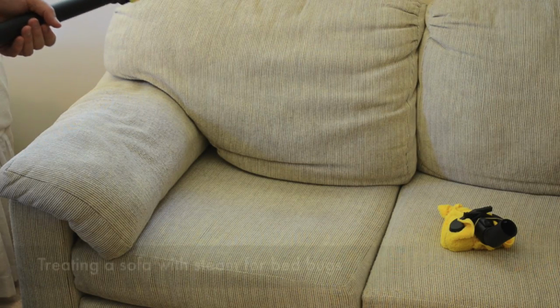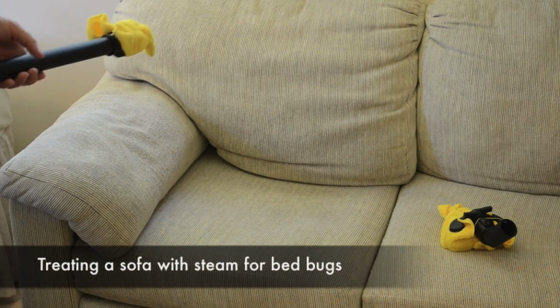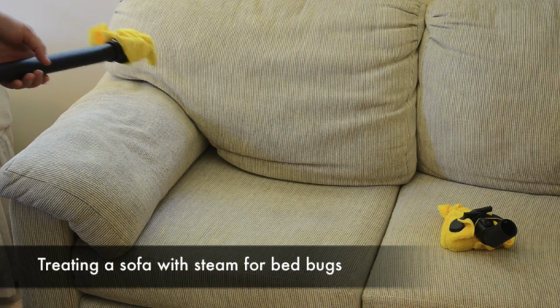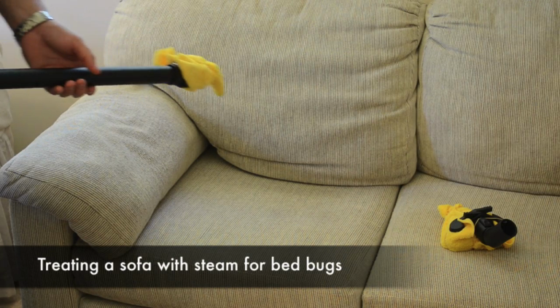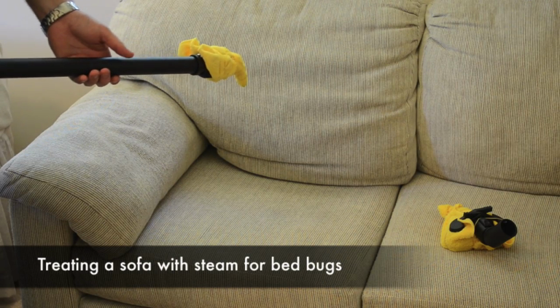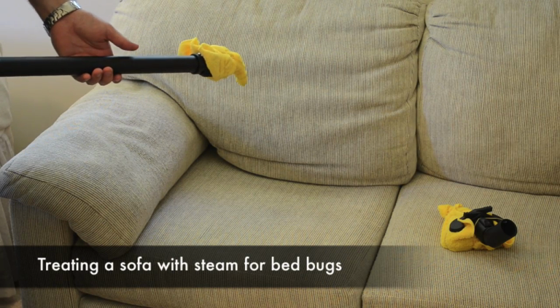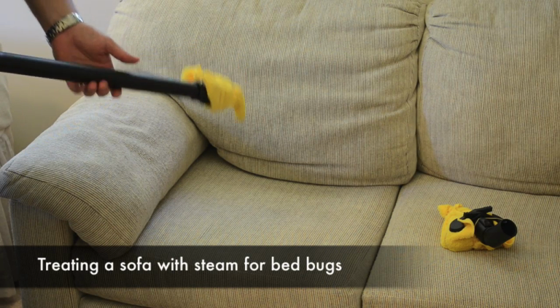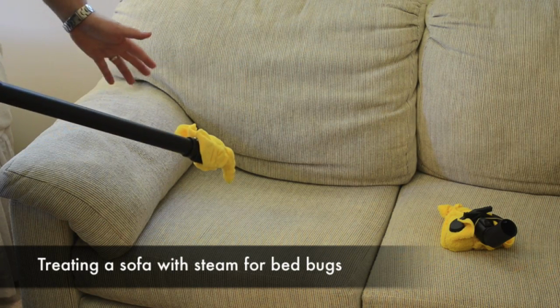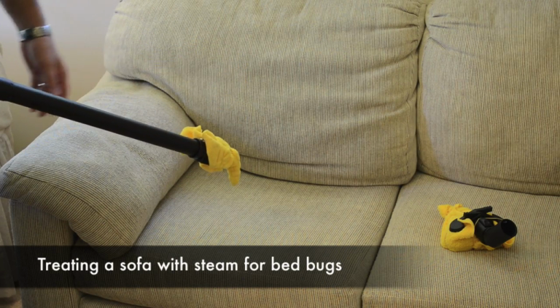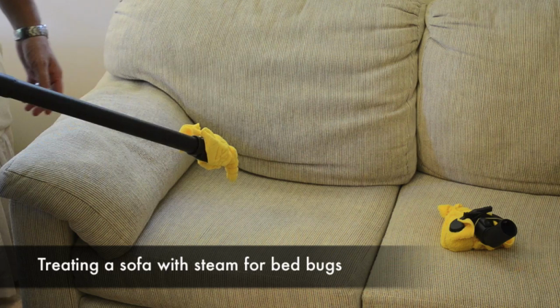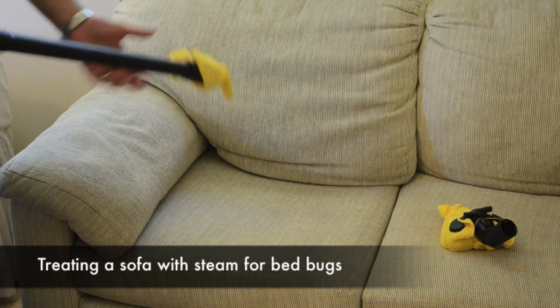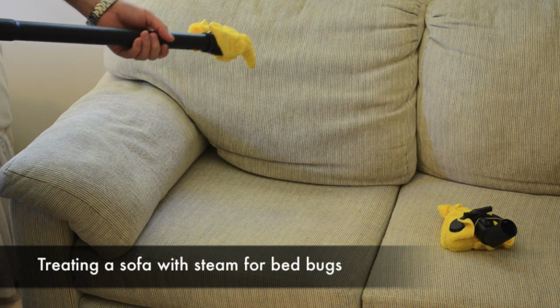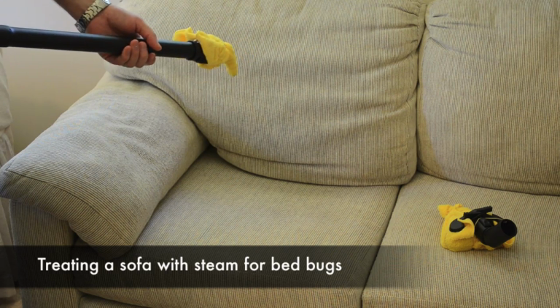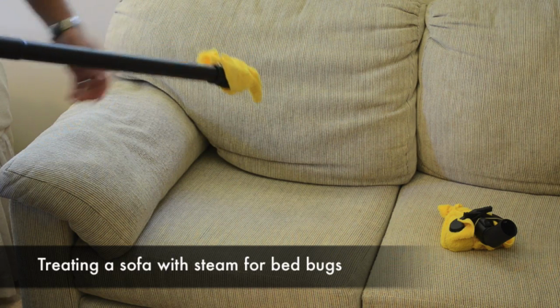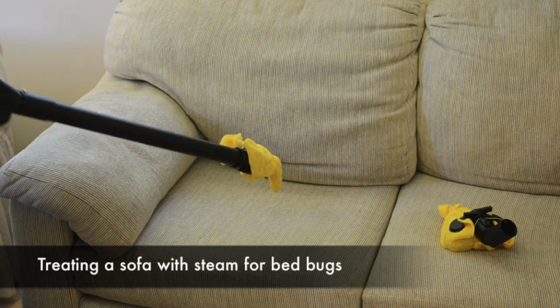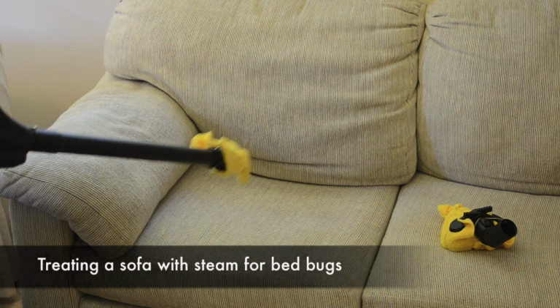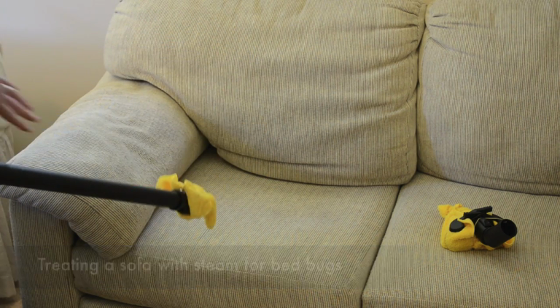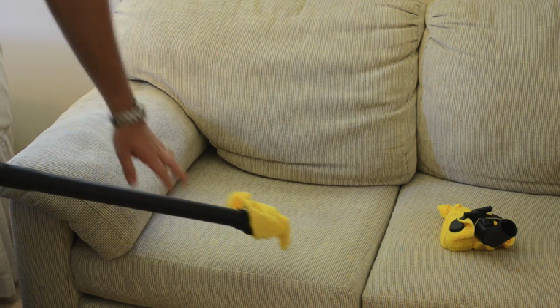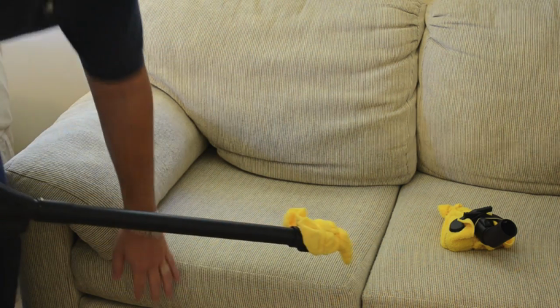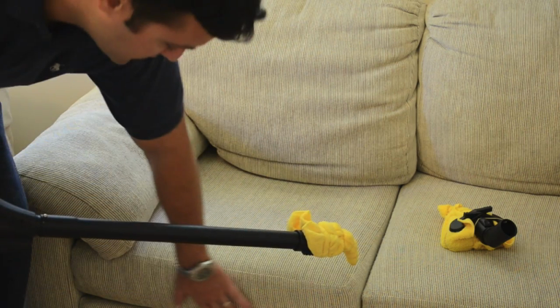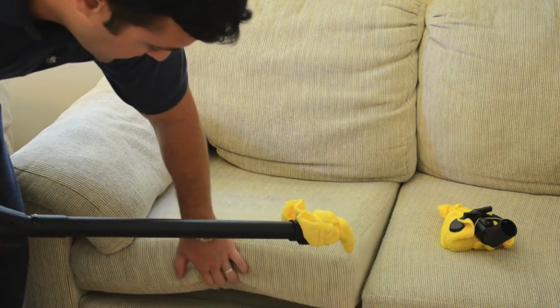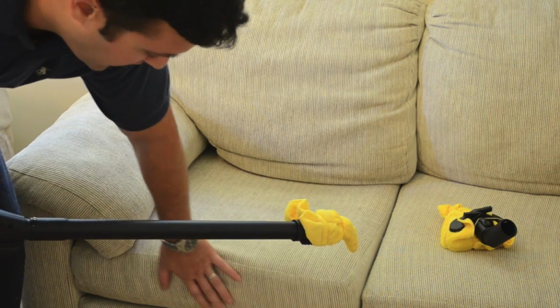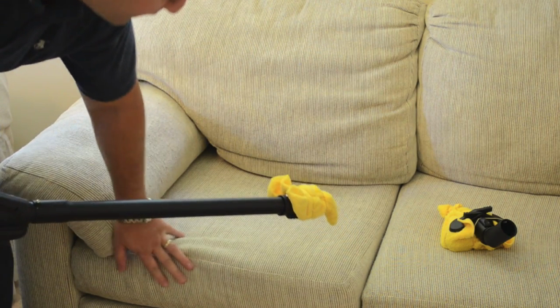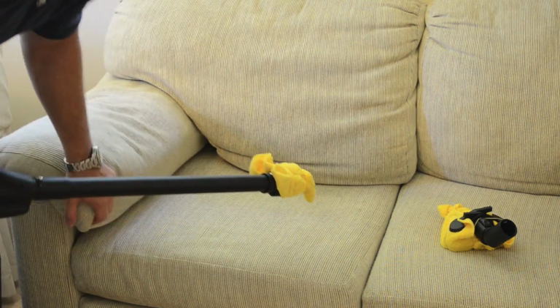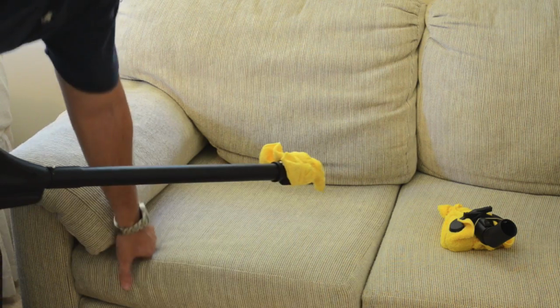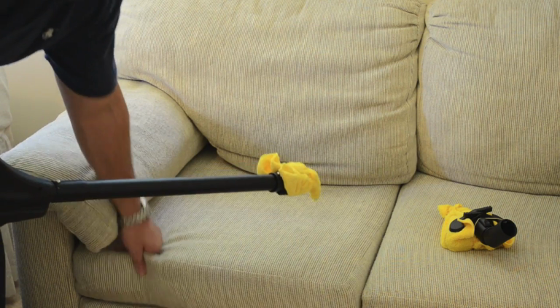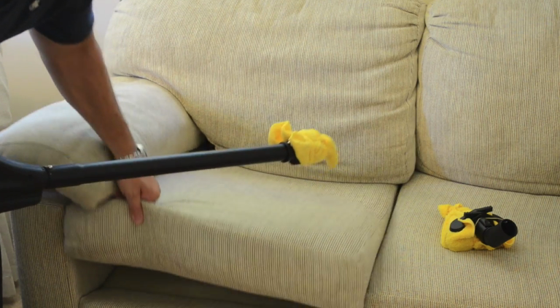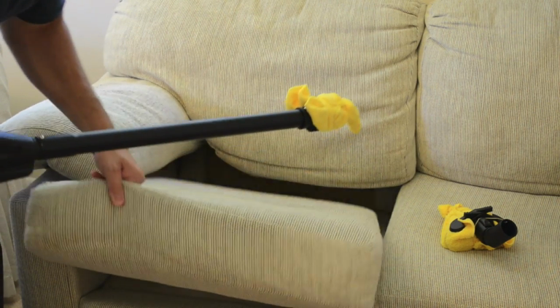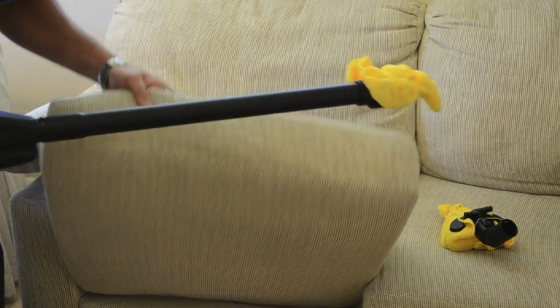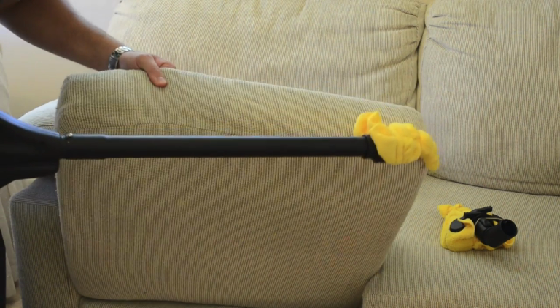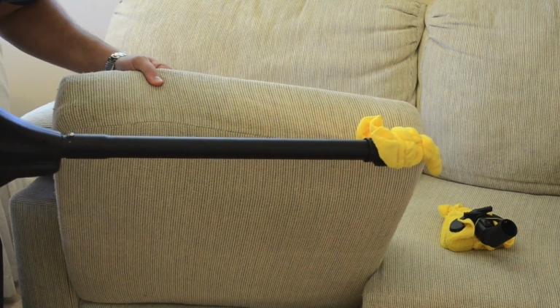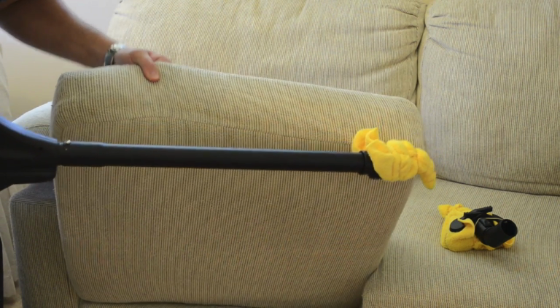Hello, this is Mark with bedbugsupply.com. Today I'll be showing you how to use a steamer to treat a sofa. Basically there are a lot of cracks and crevices when you have a sofa. What we'll probably do first is remove one of the cushions here.